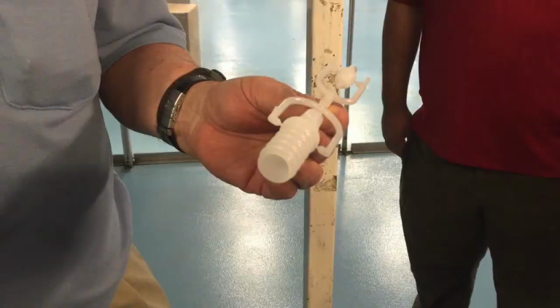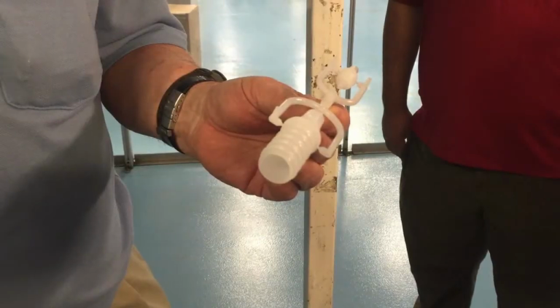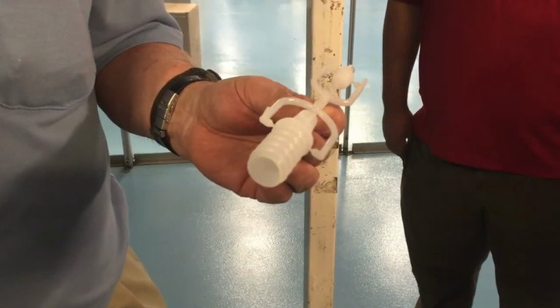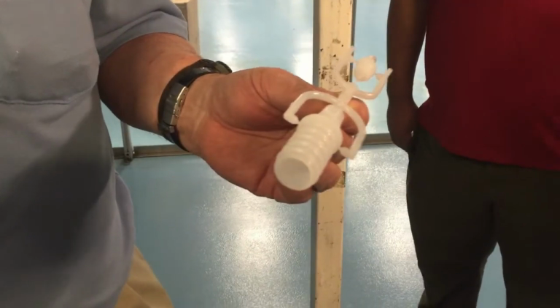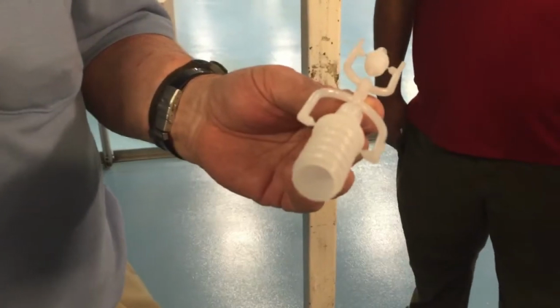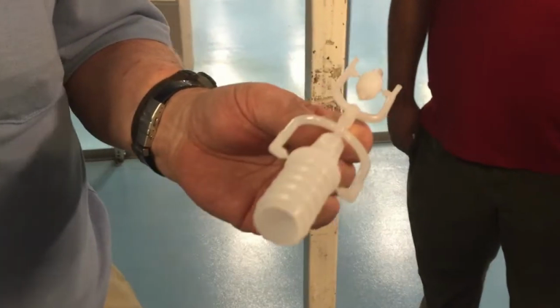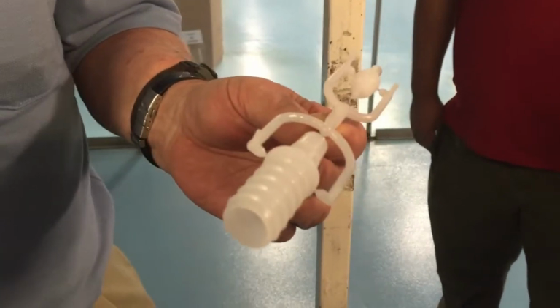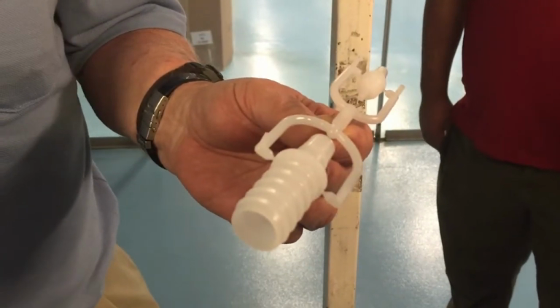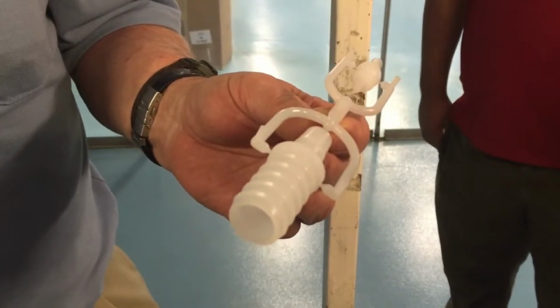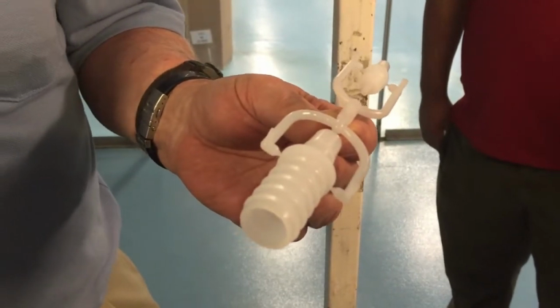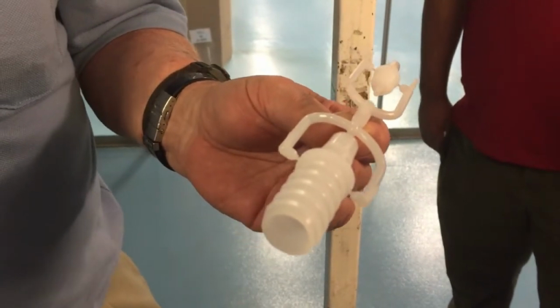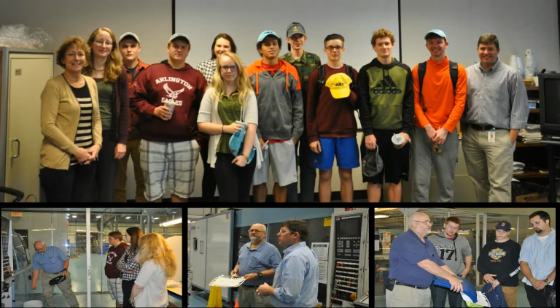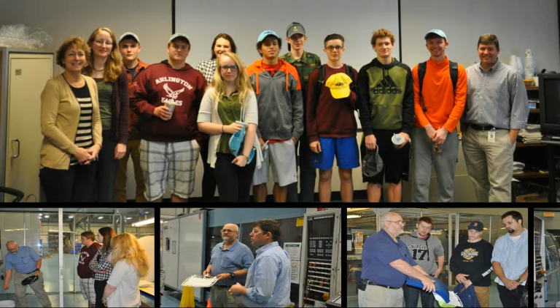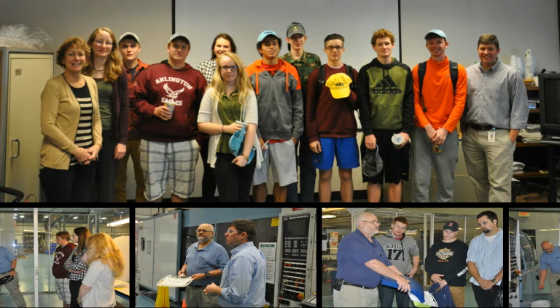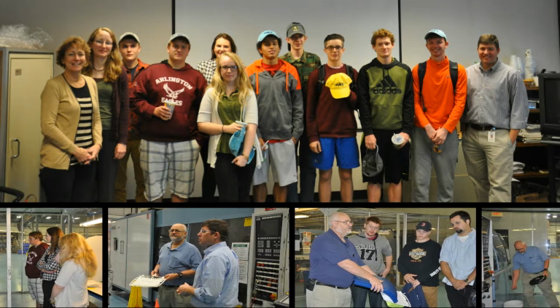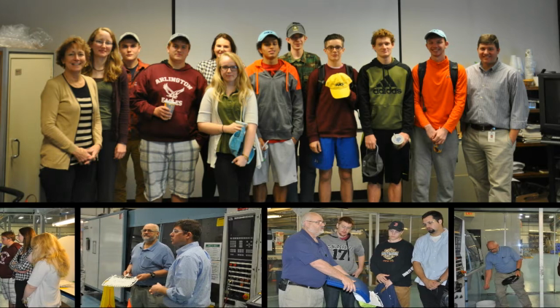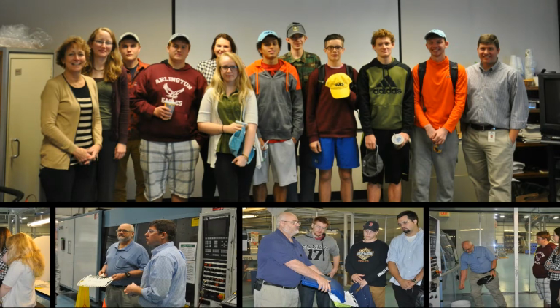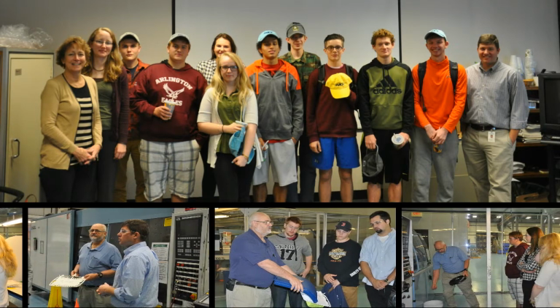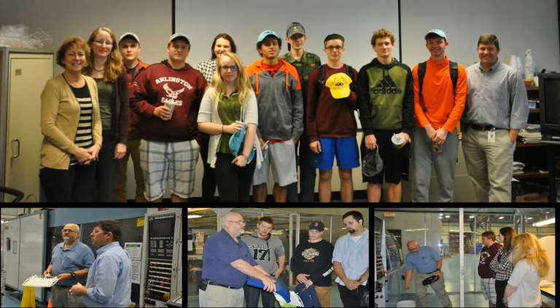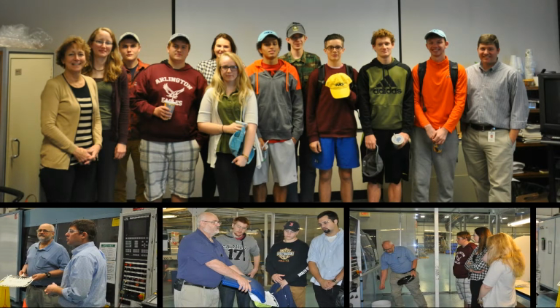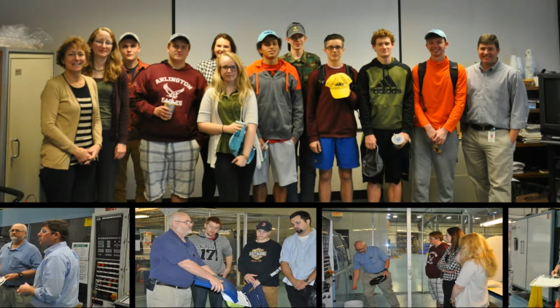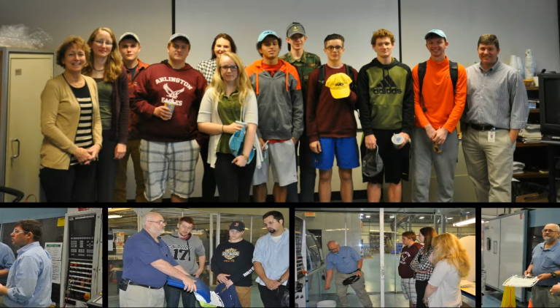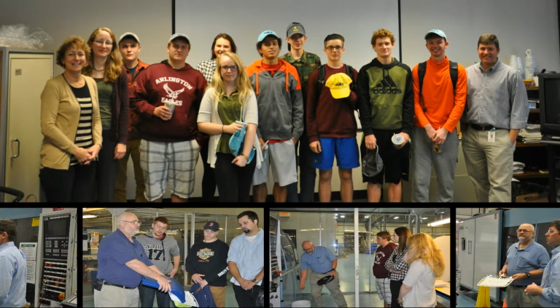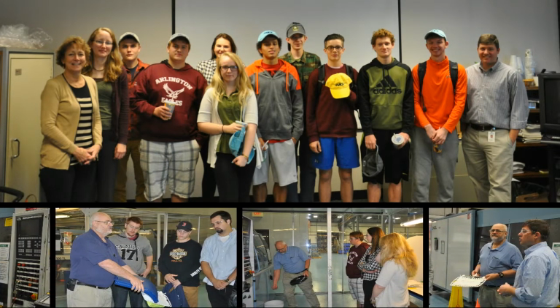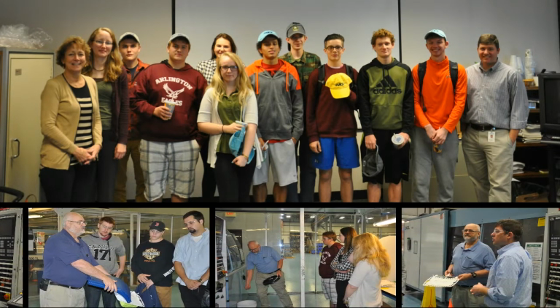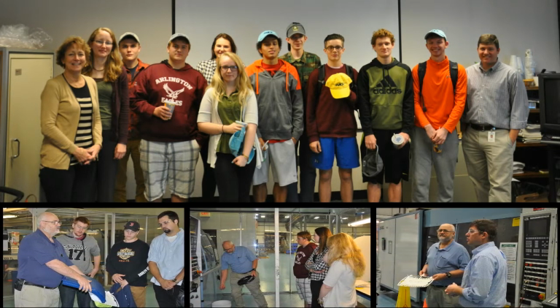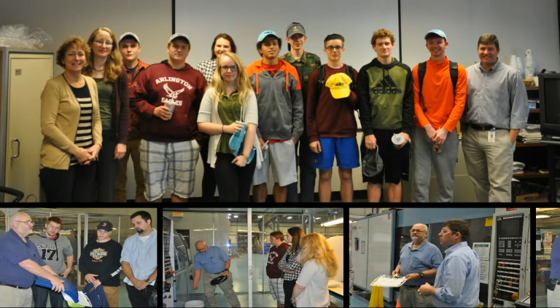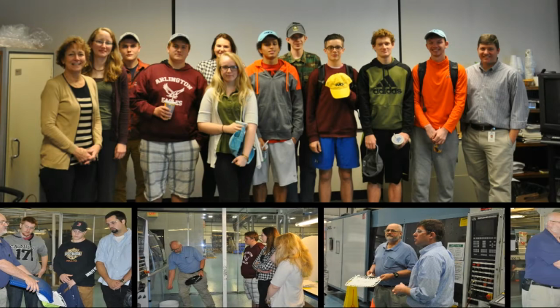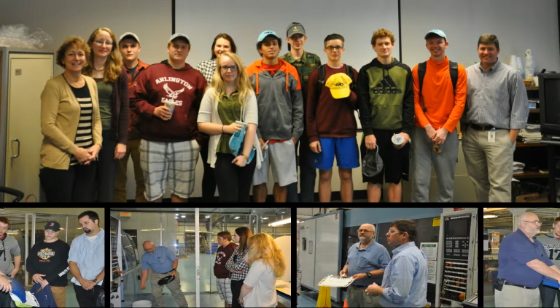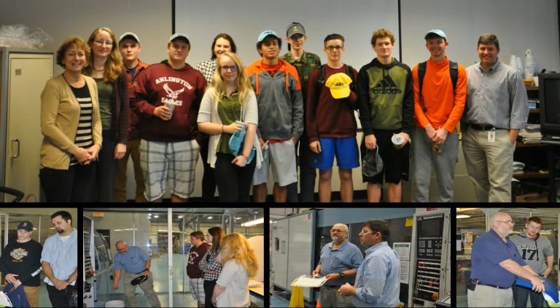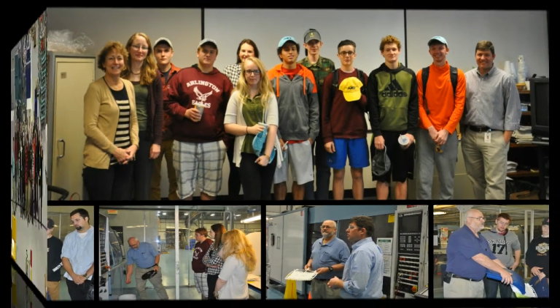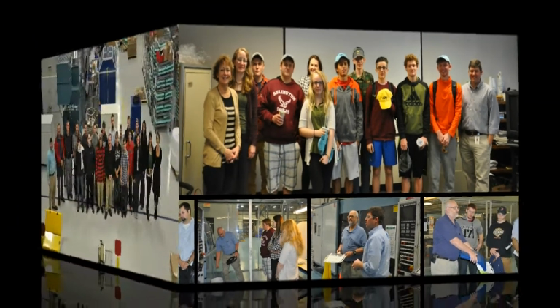I really appreciated describing the molding process to the students that we had here, and I hope that maybe we piqued their interest in some of the job opportunities and the careers that can be had in the manufacturing world.